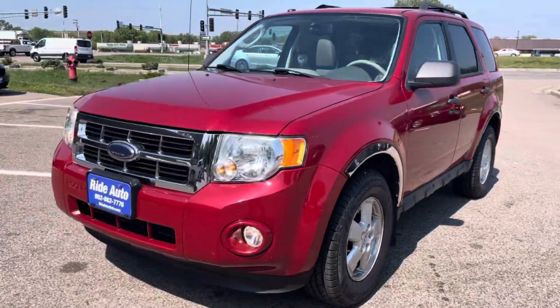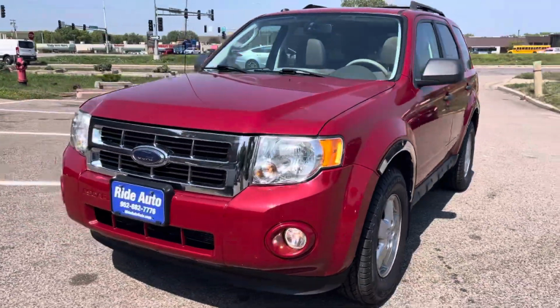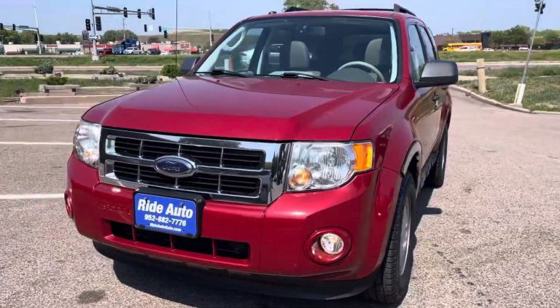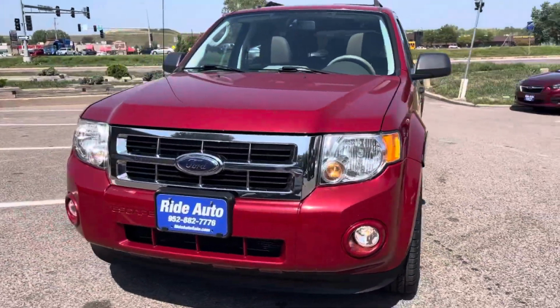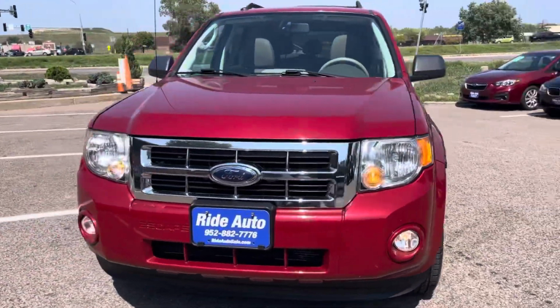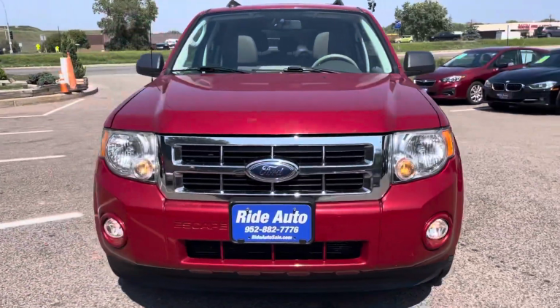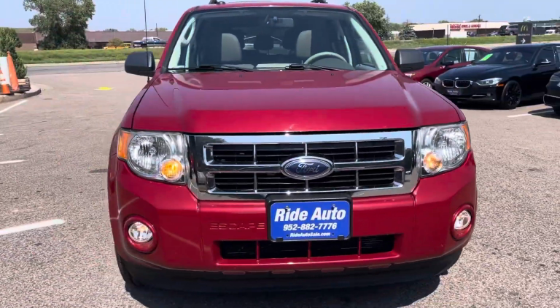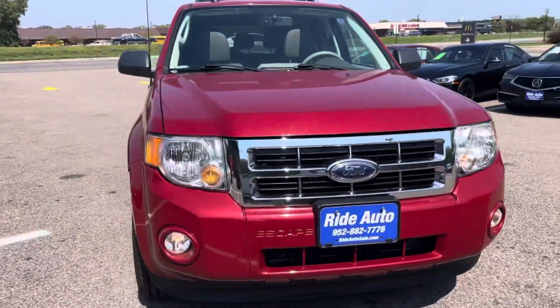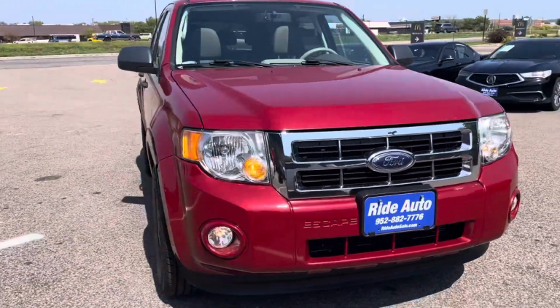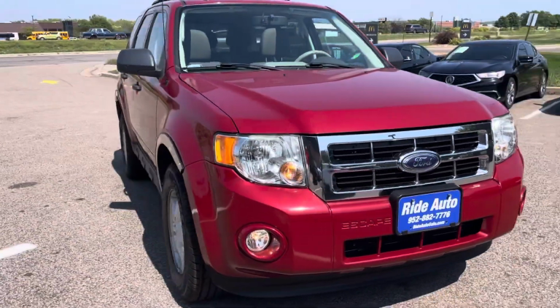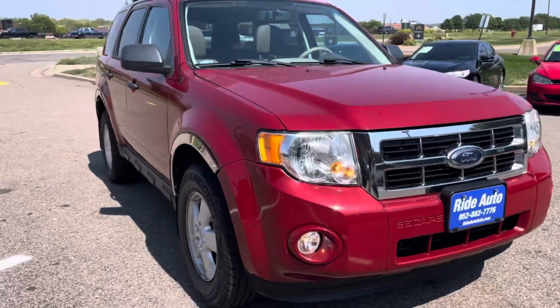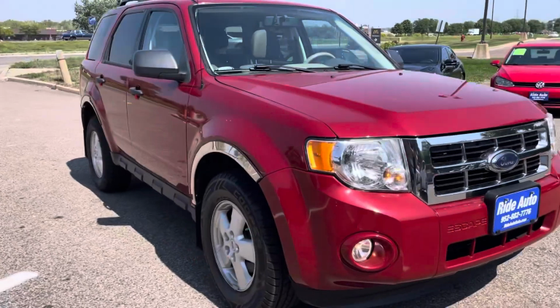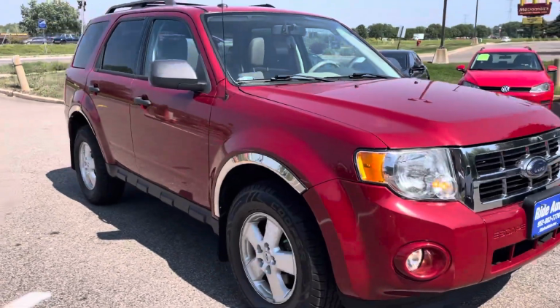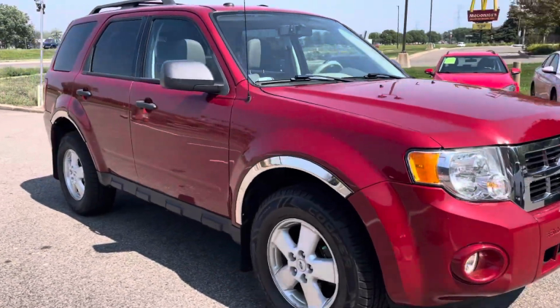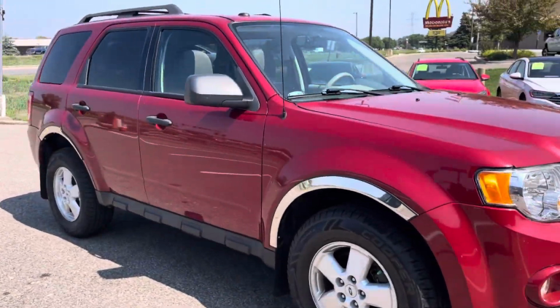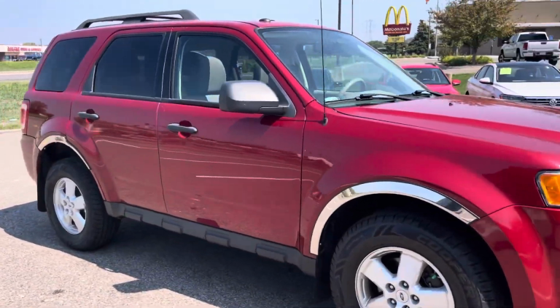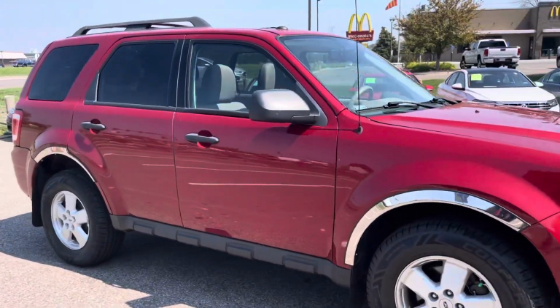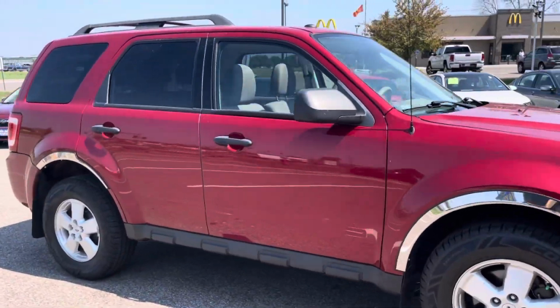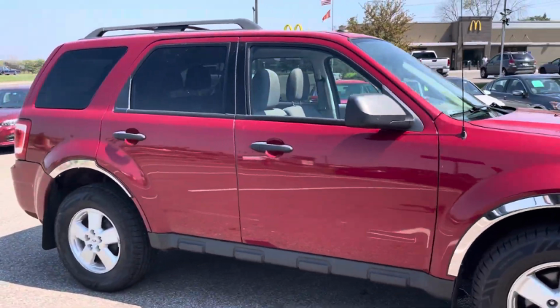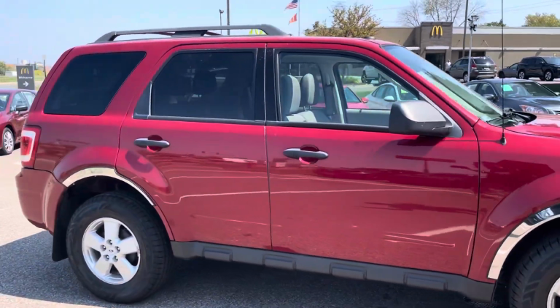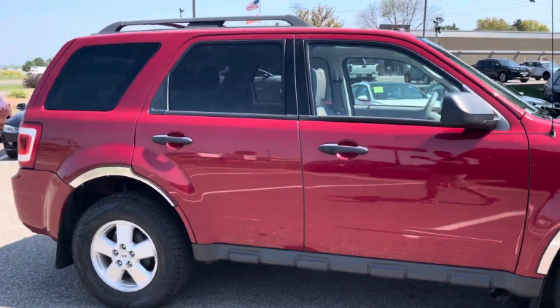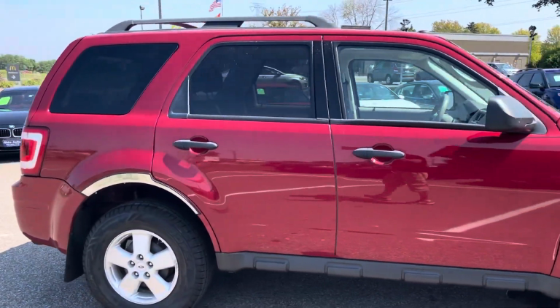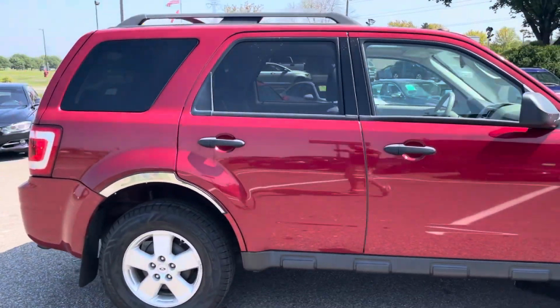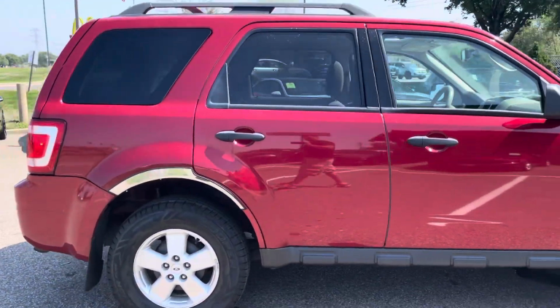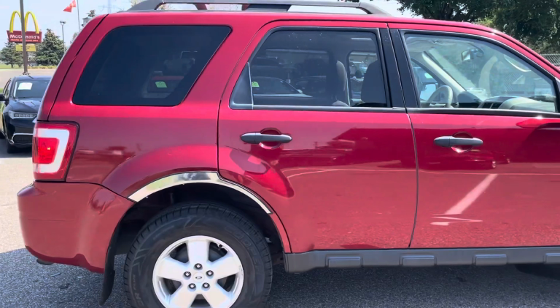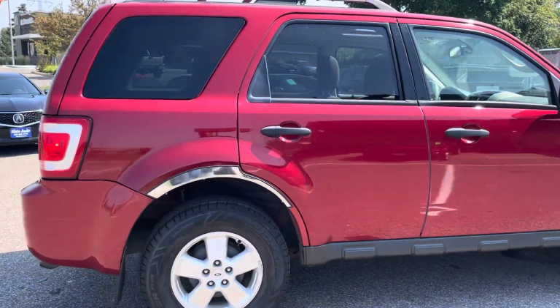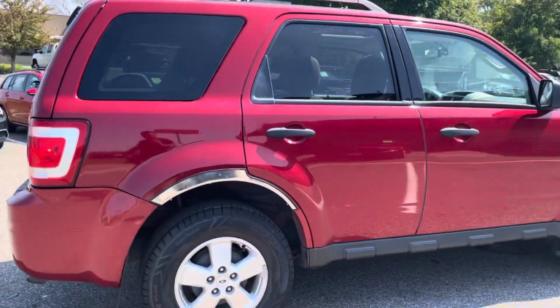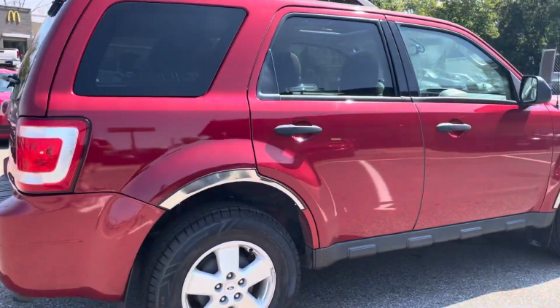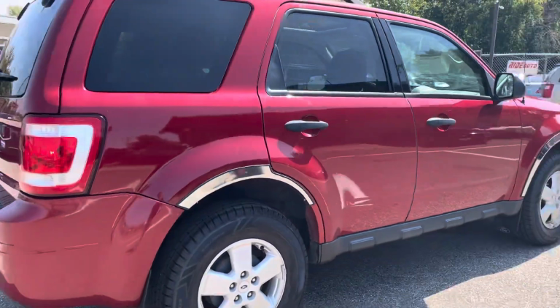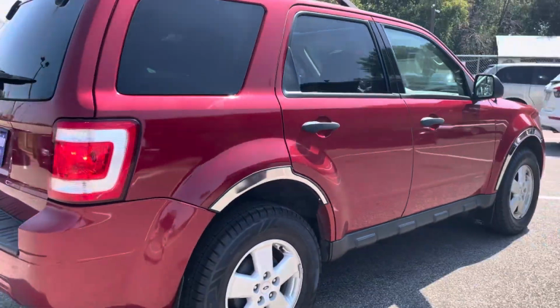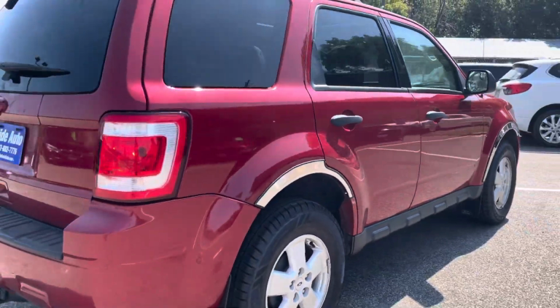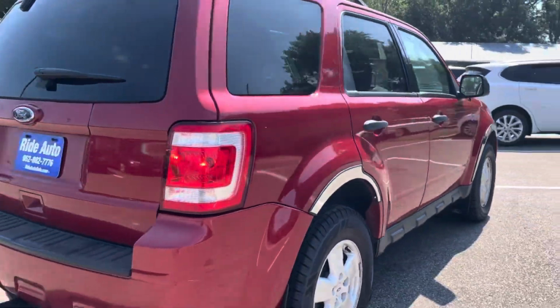Hello, welcome to Ride Auto. Pleased to have you with us where today we have a 2010 Ford Escape XLT trim crossover SUV, four-wheel drive, economical four-cylinder. That's a very reliable engine.